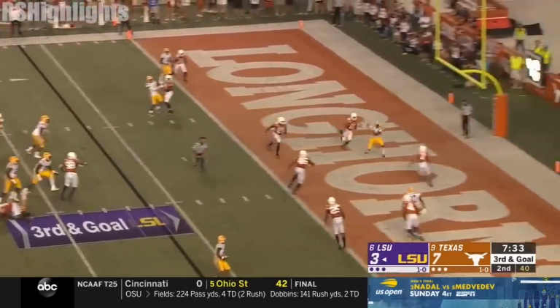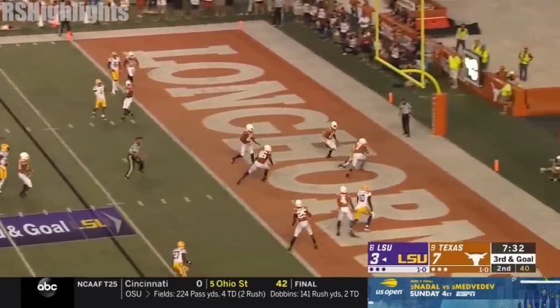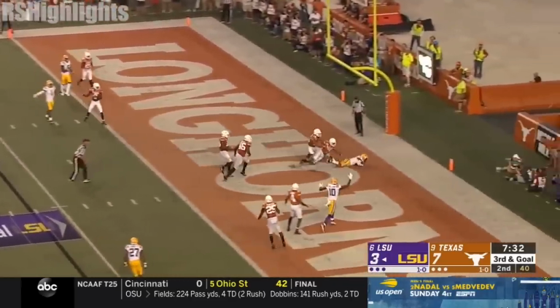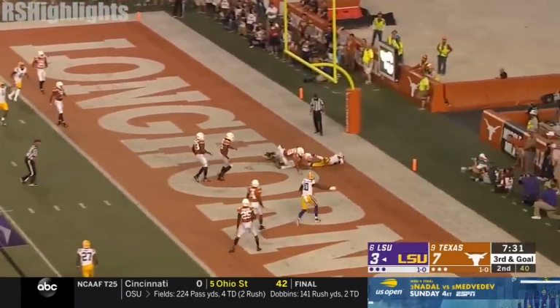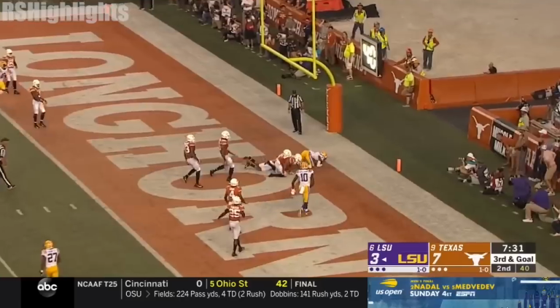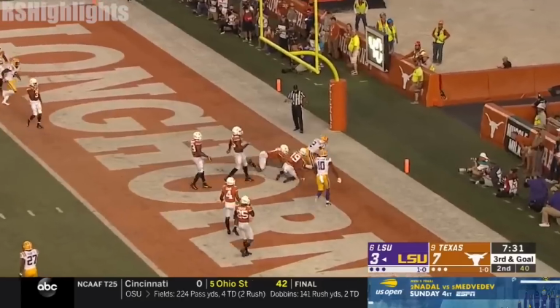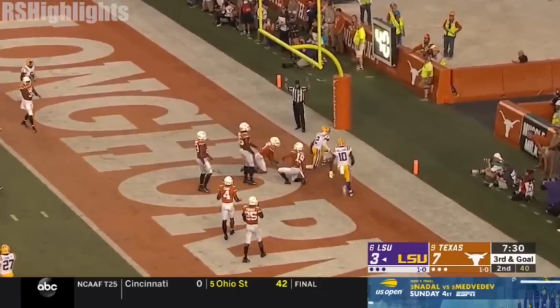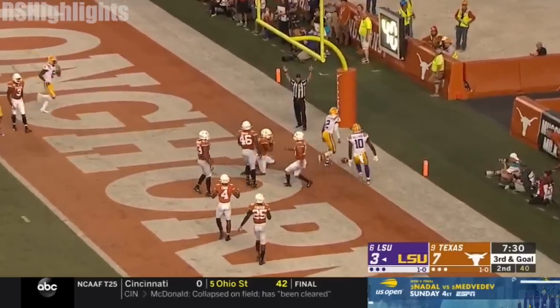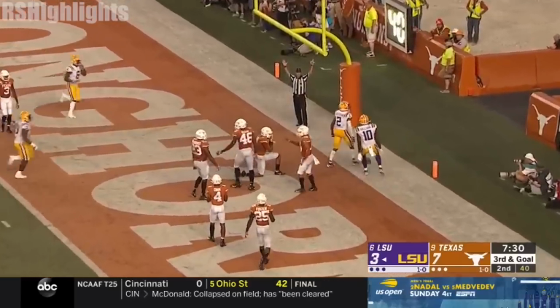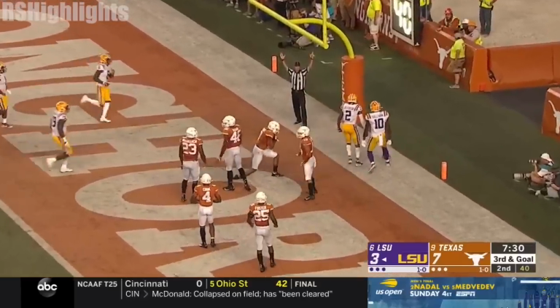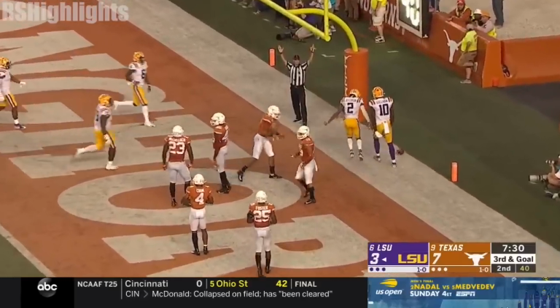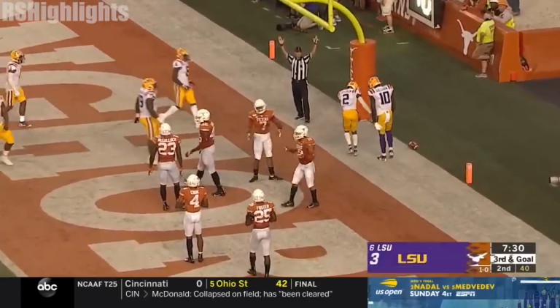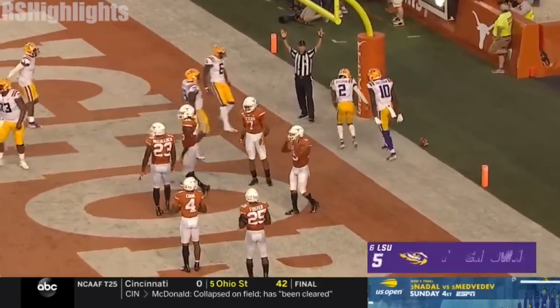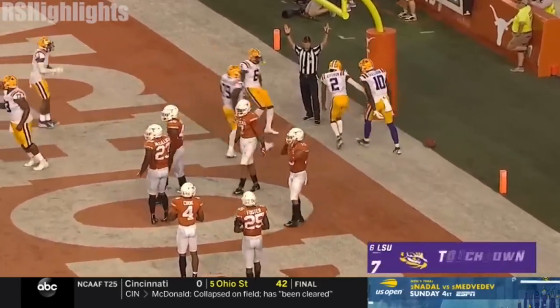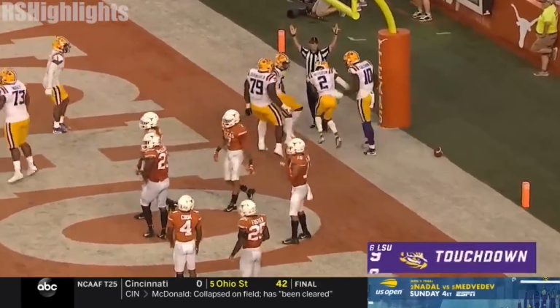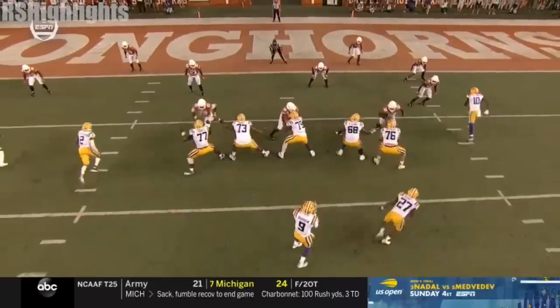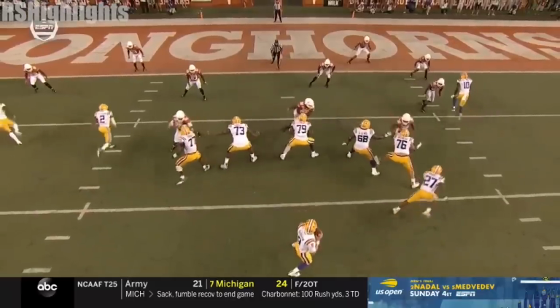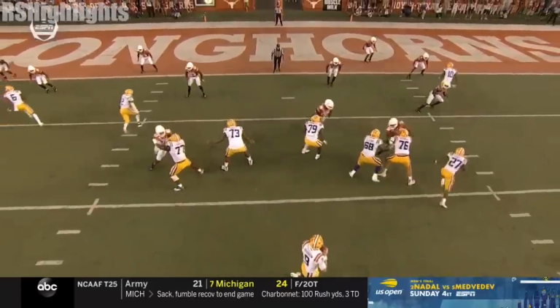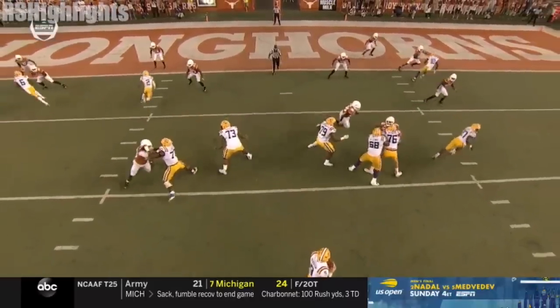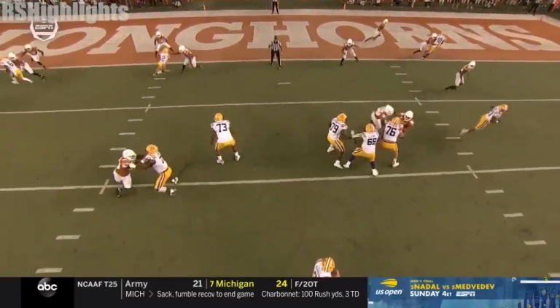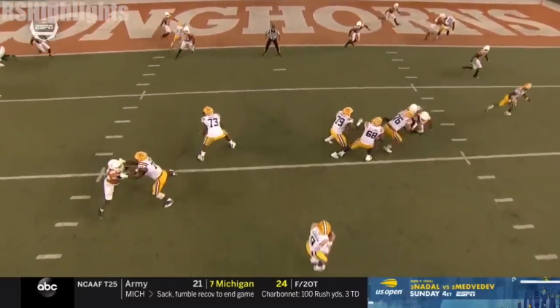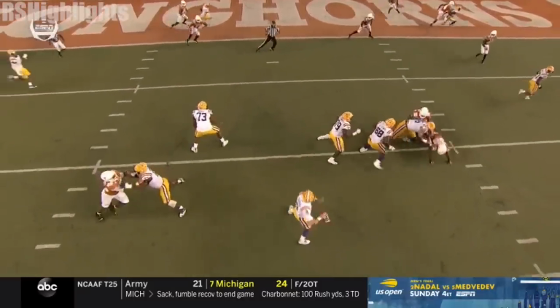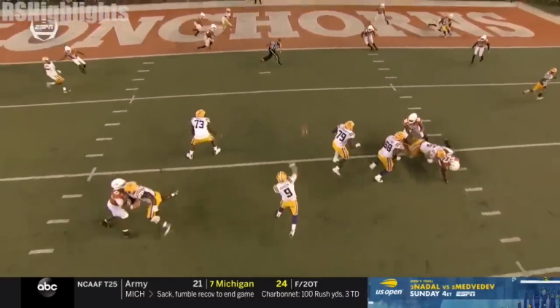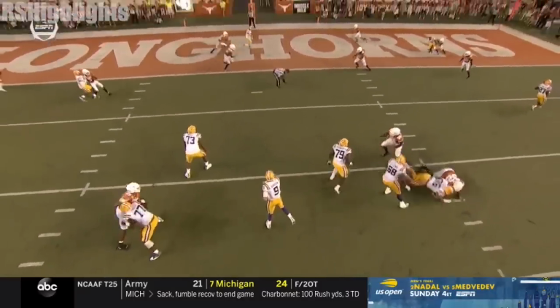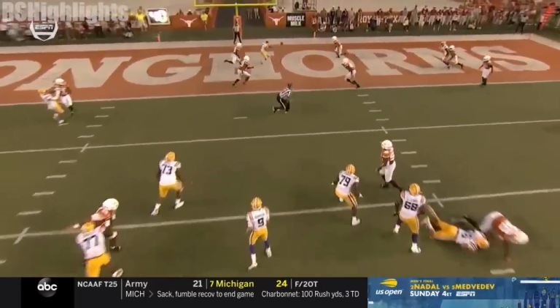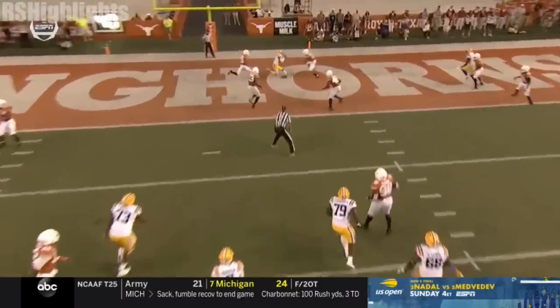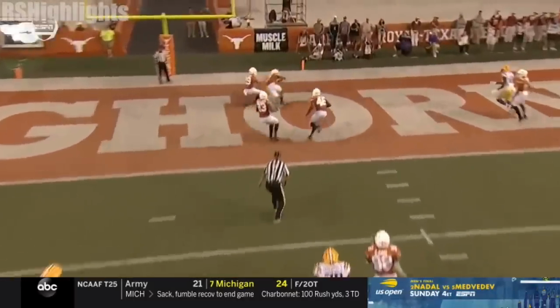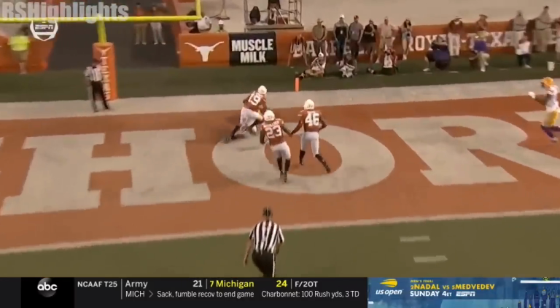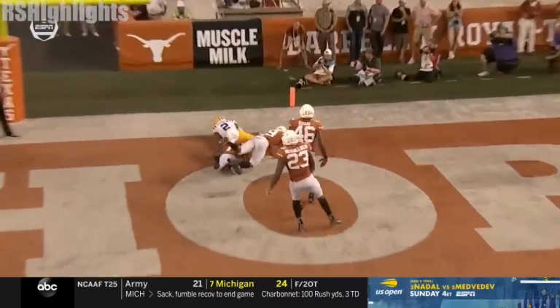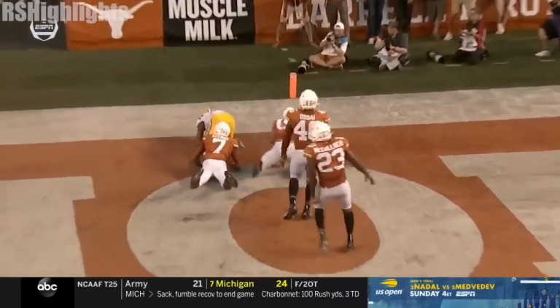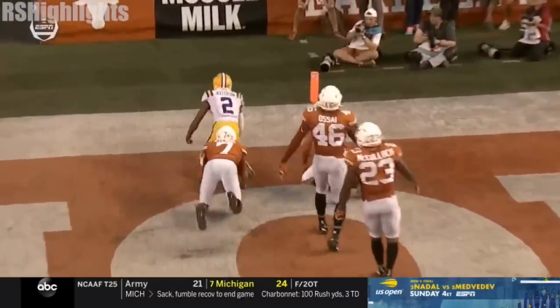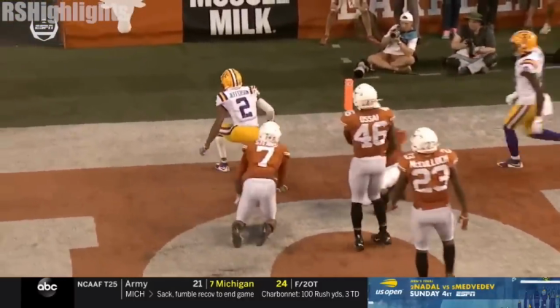Burrow fires and it's caught by Justin Jefferson for the touchdown. Backers unaware of what's behind them — unaware, and see that big hole. Third time on this drive for Jefferson.